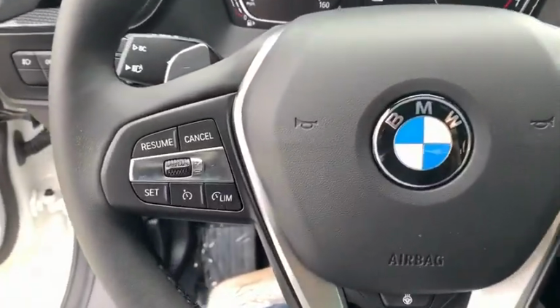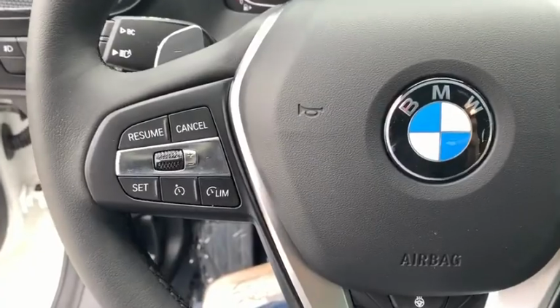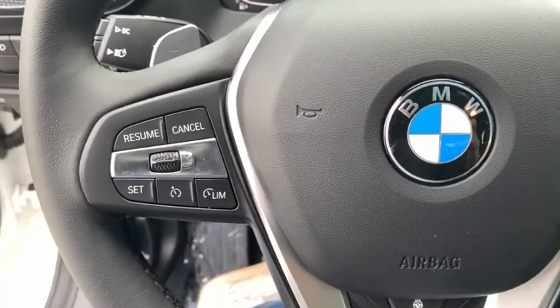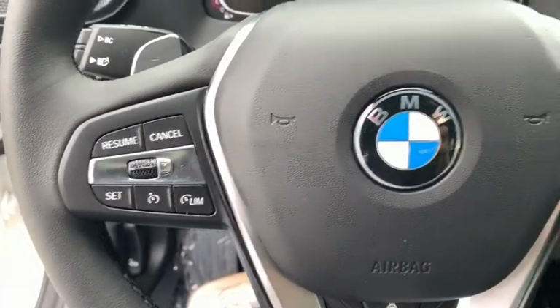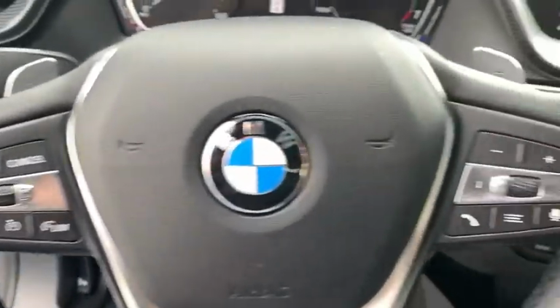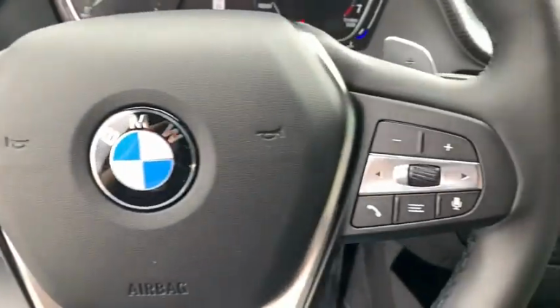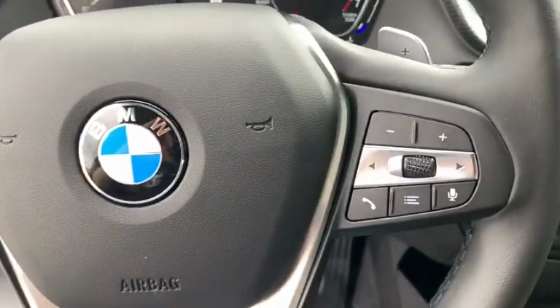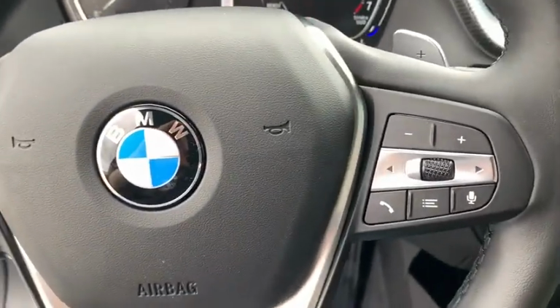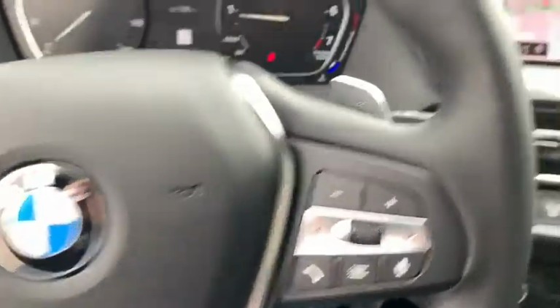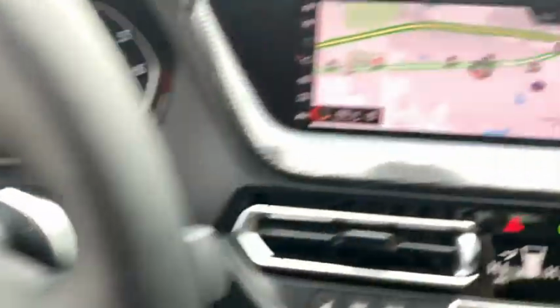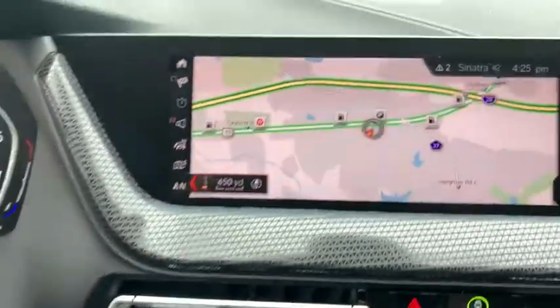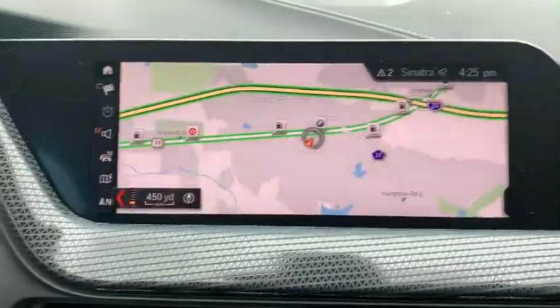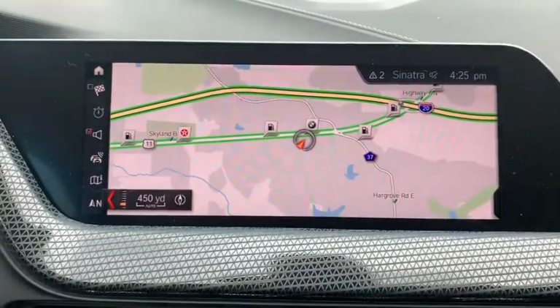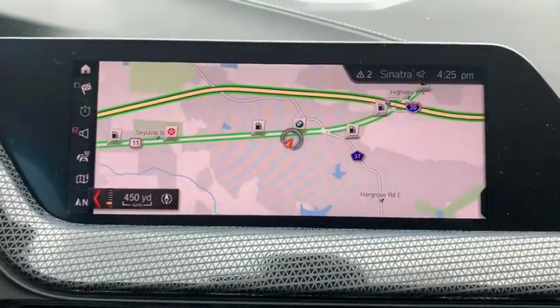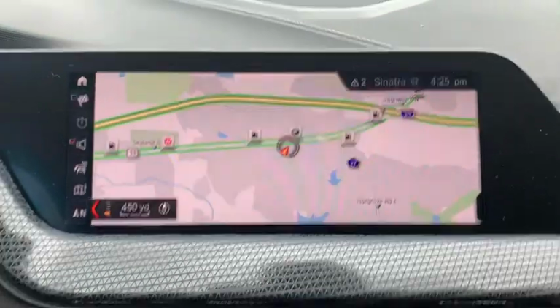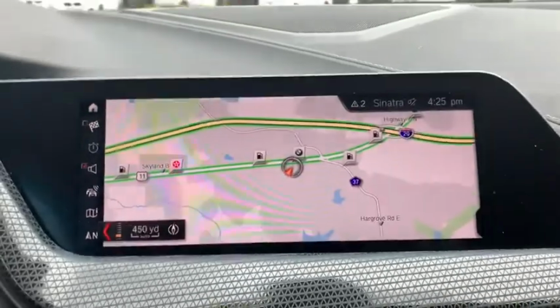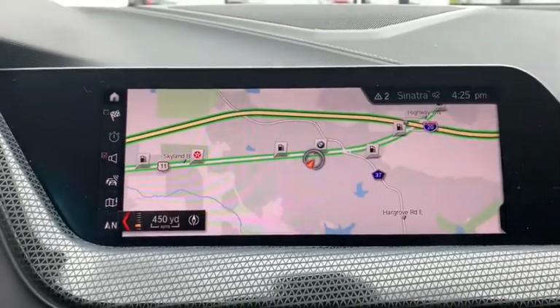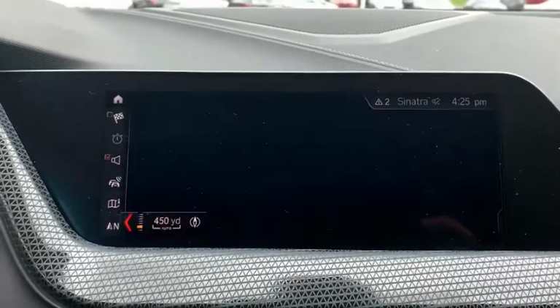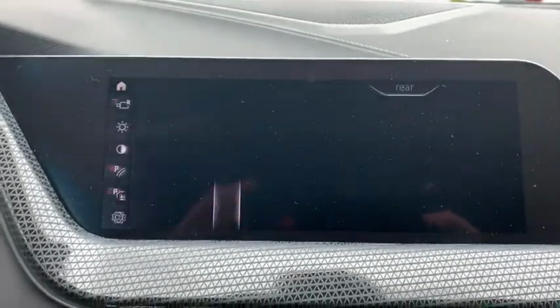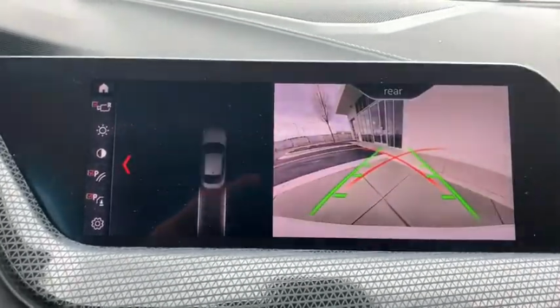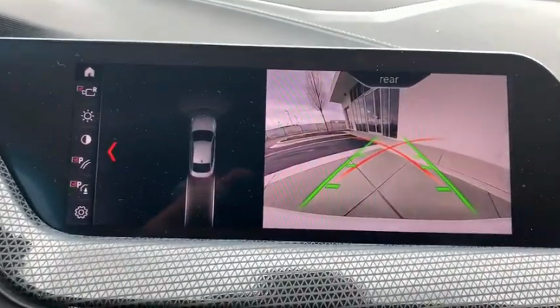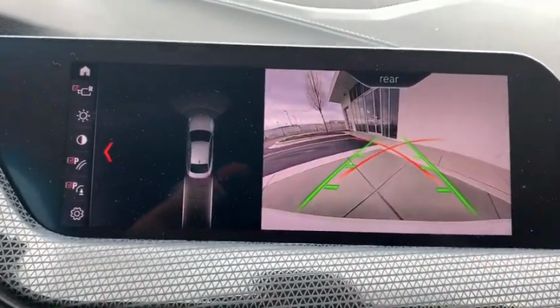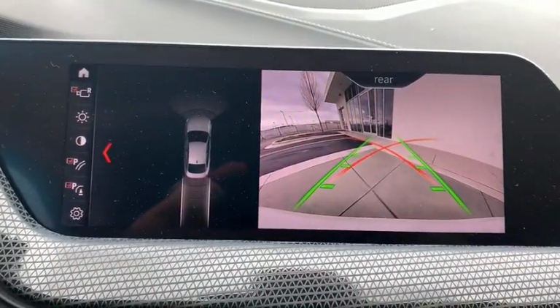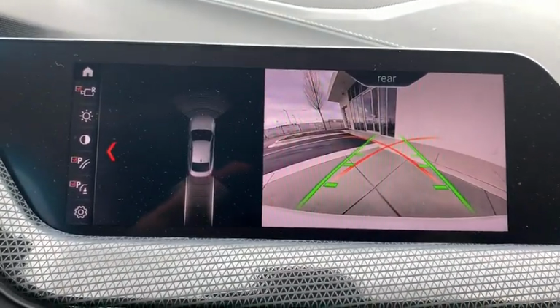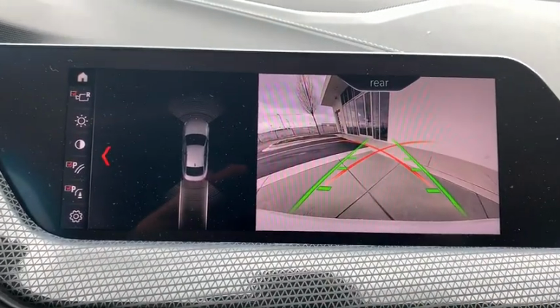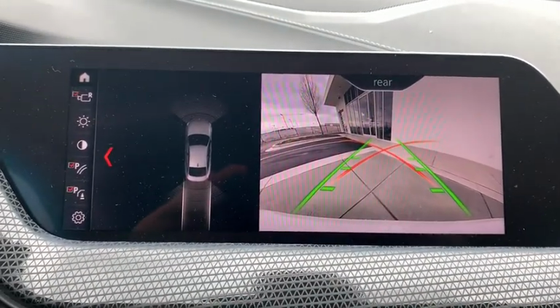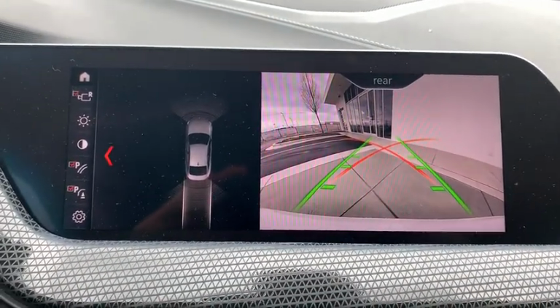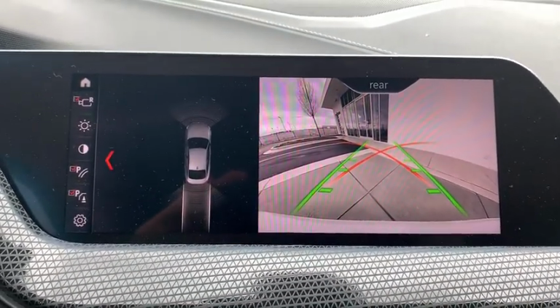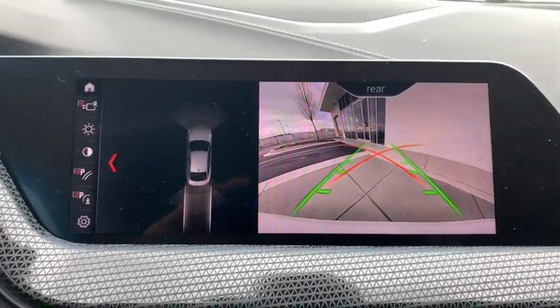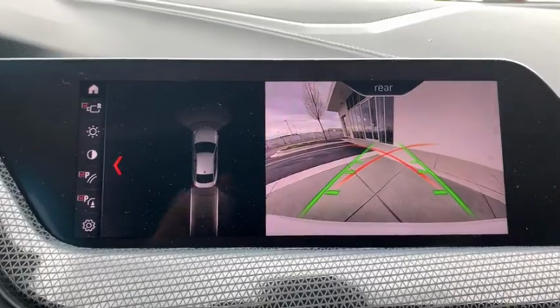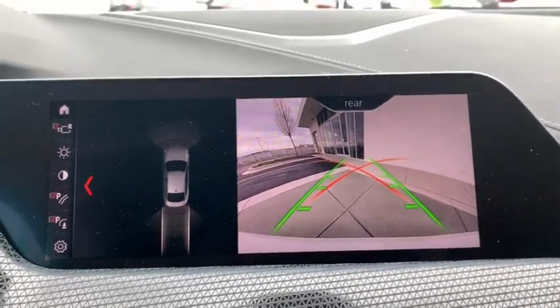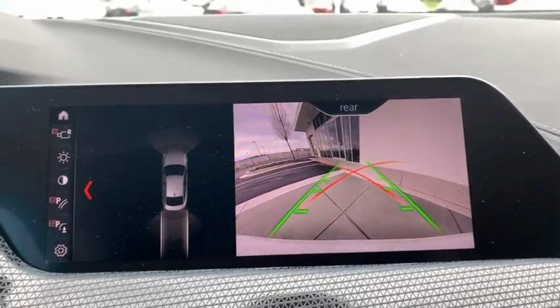Power windows, rear window defroster, electronic stability control, fog lights, security system, compass, heated steering wheel, trip computer, panic alarm, brake assist, tachometer.